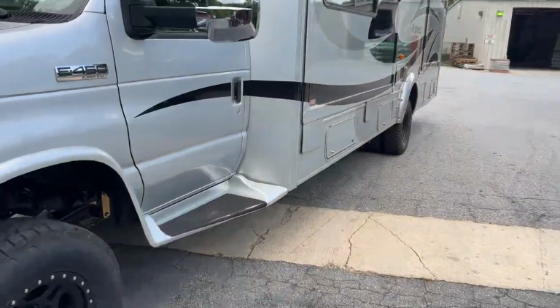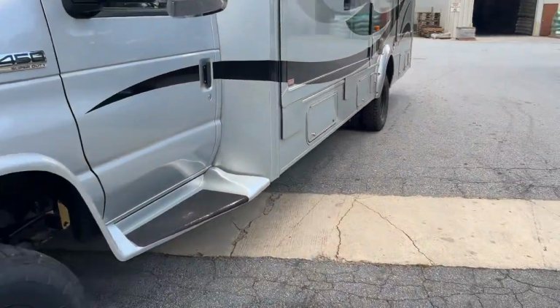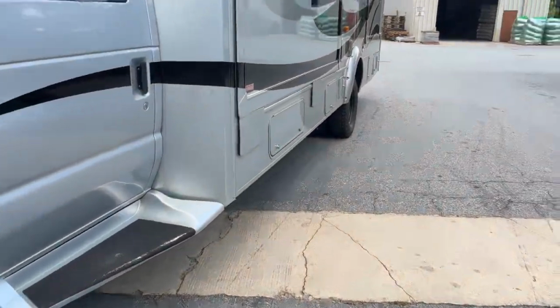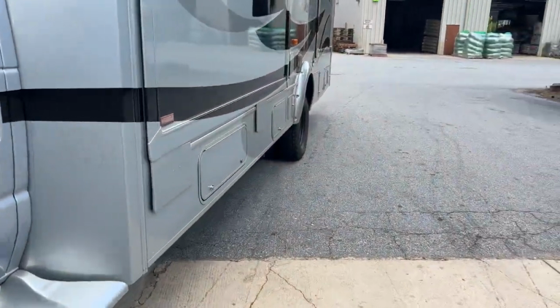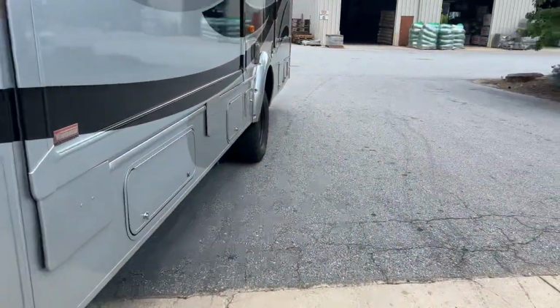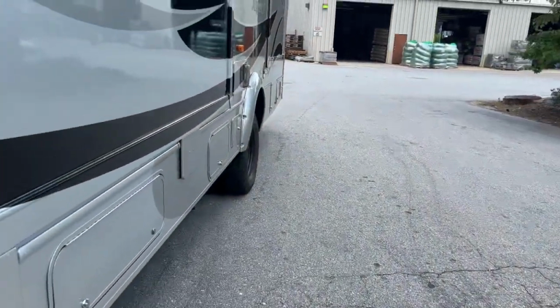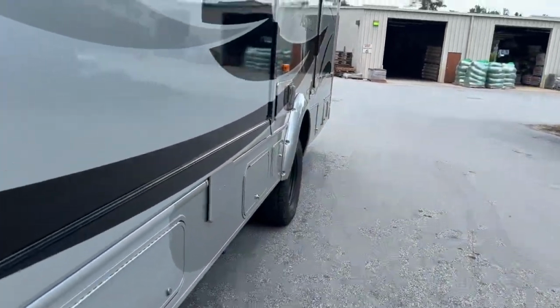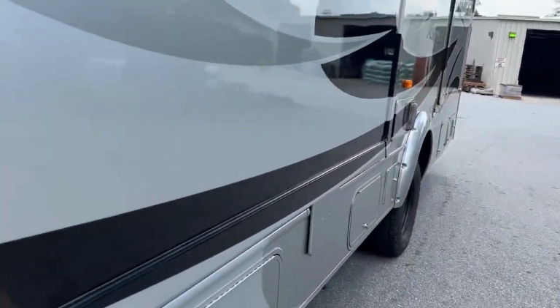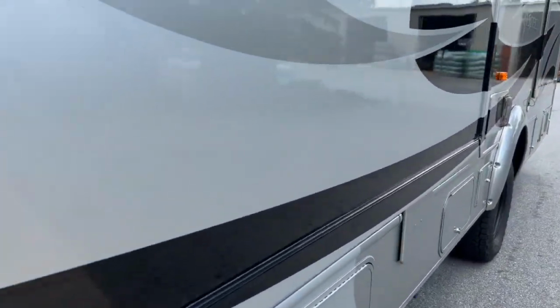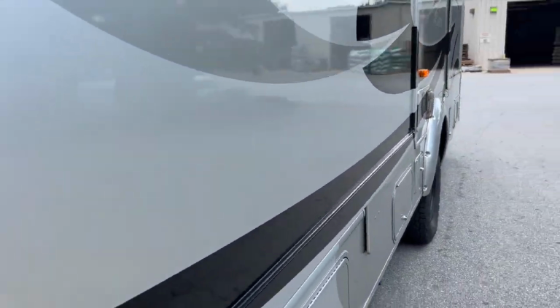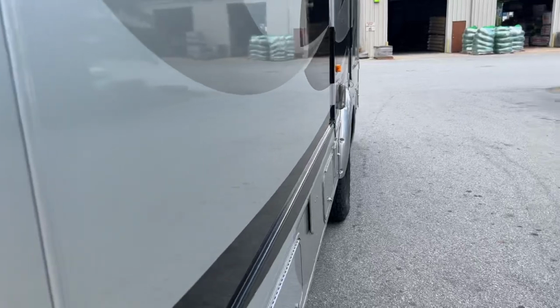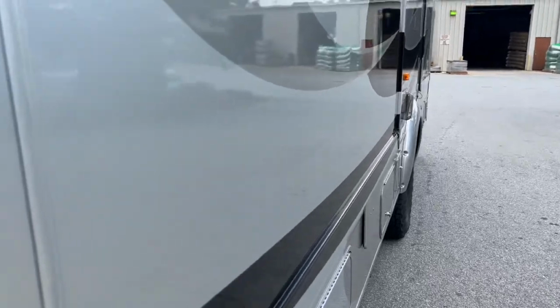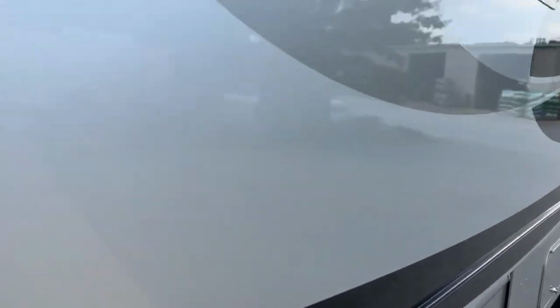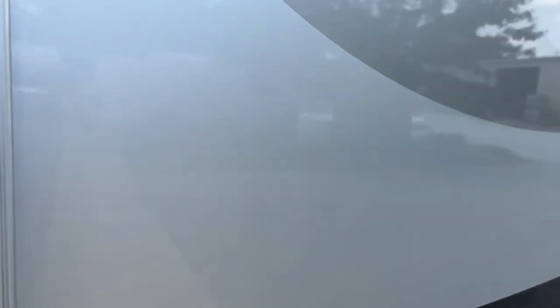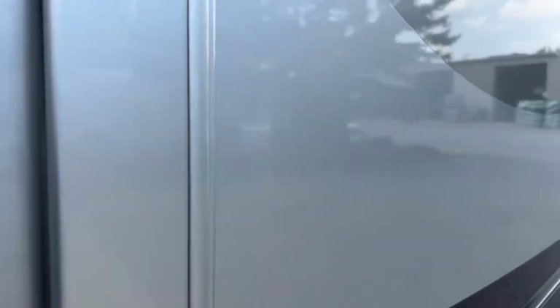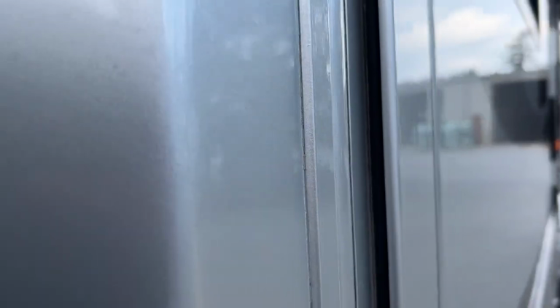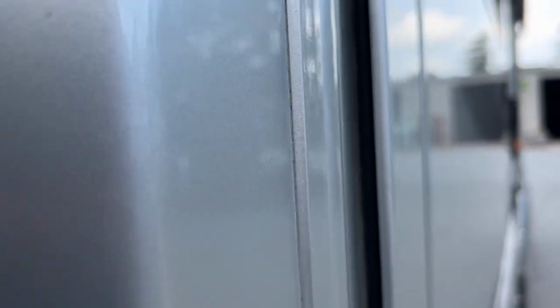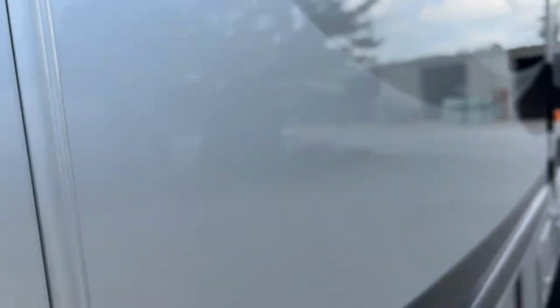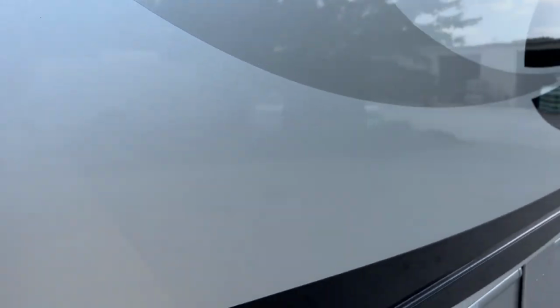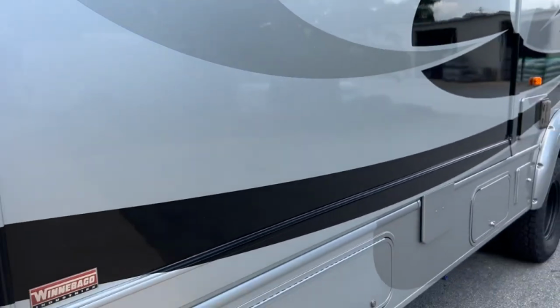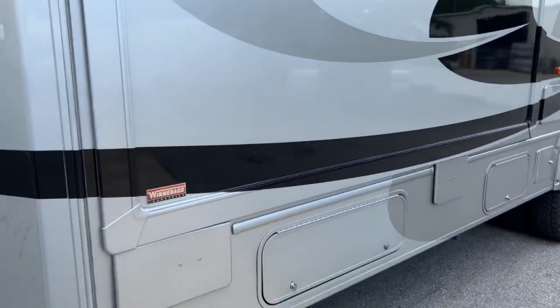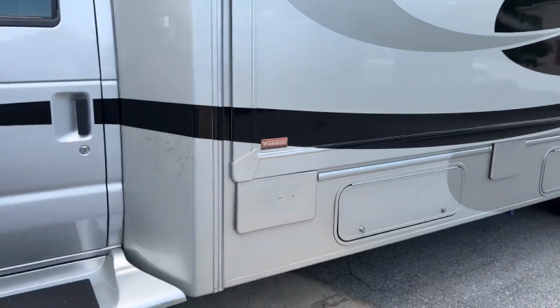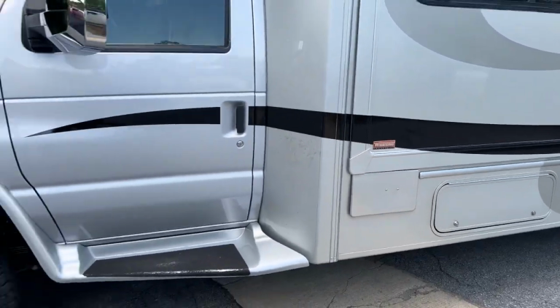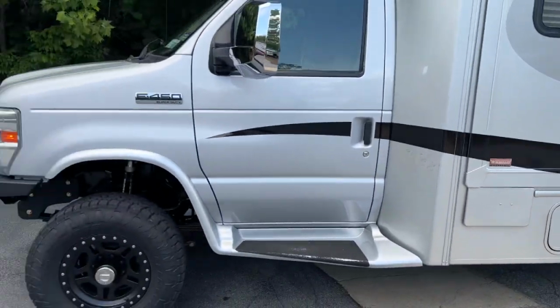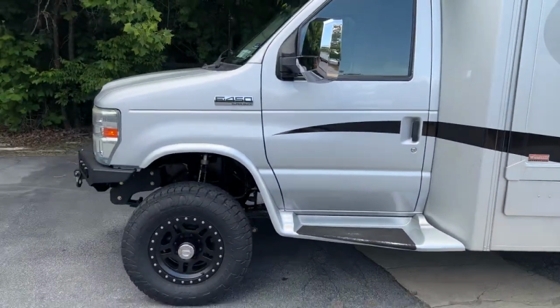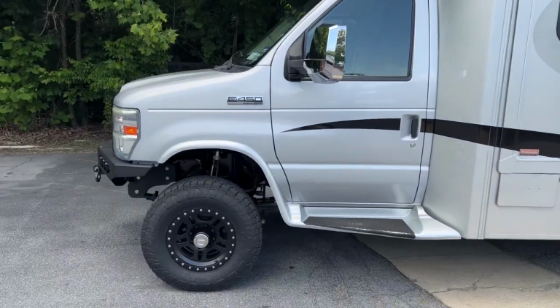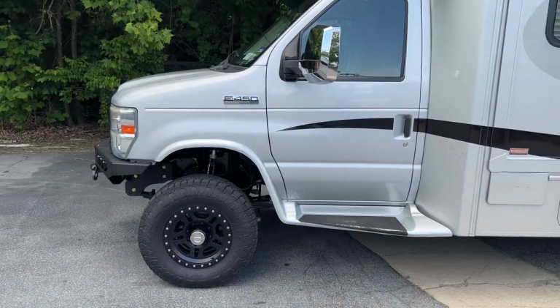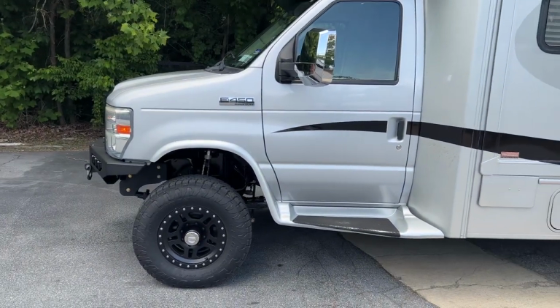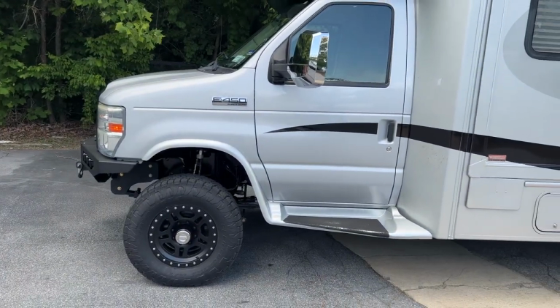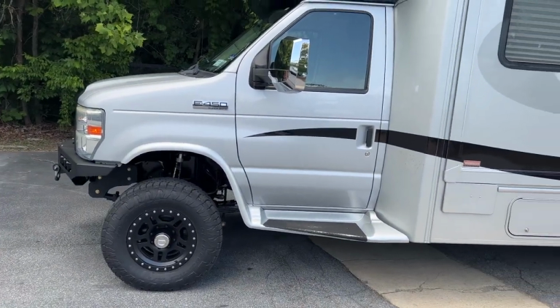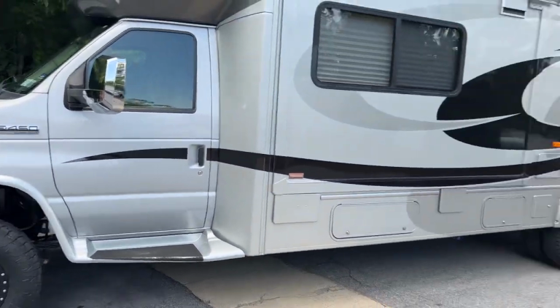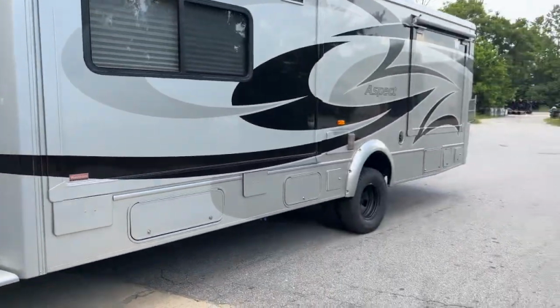This is a V10 — it's a 2010, so it's actually an older rig, but it's held up really well. I think it's got around 30,000 miles on it.